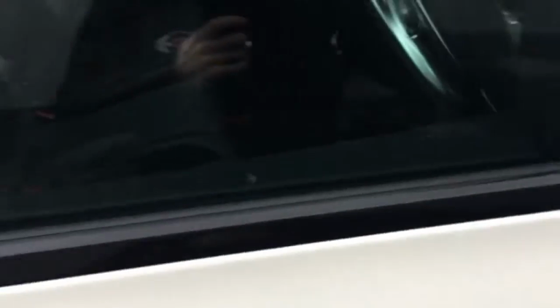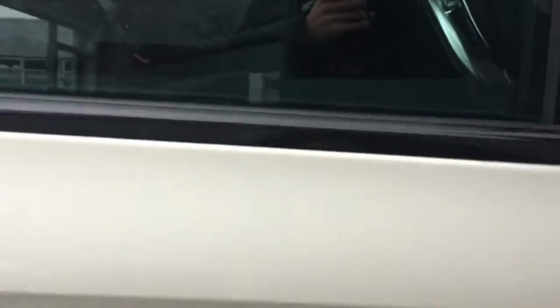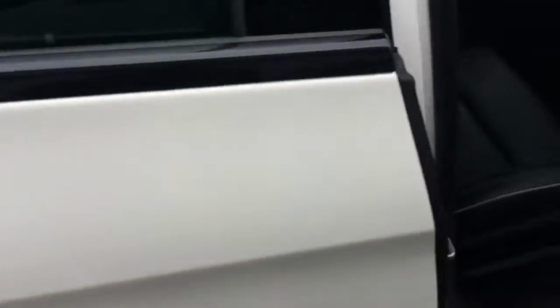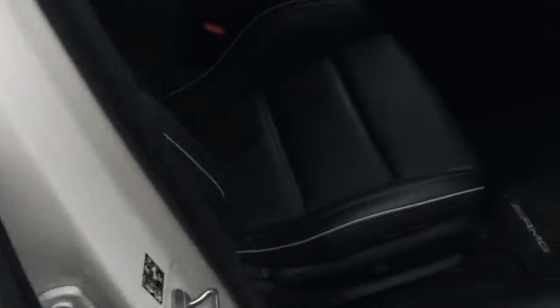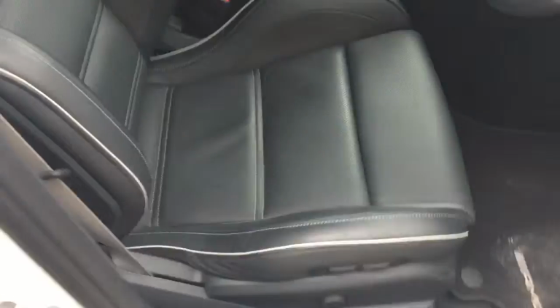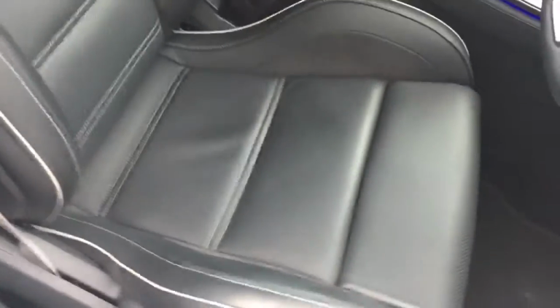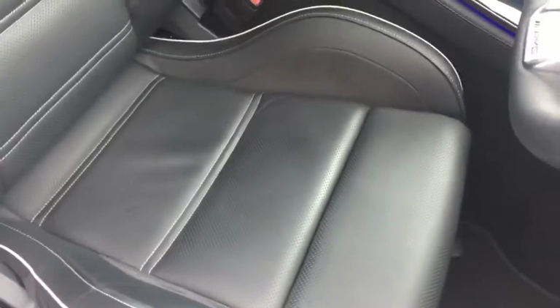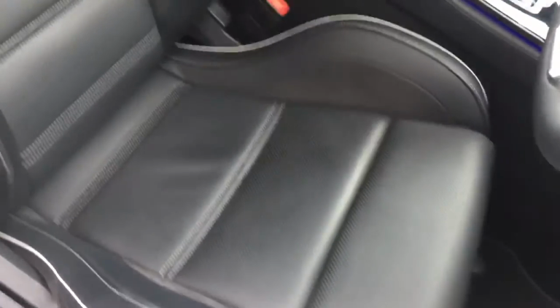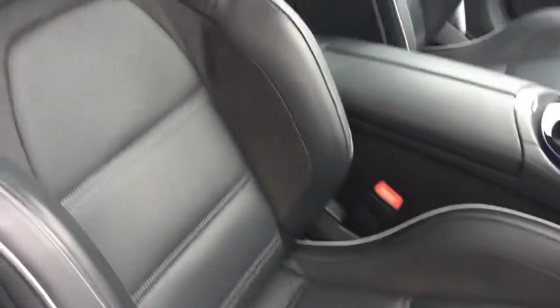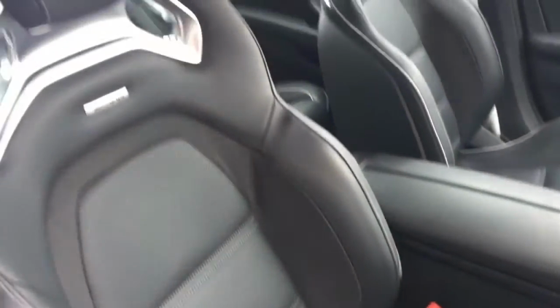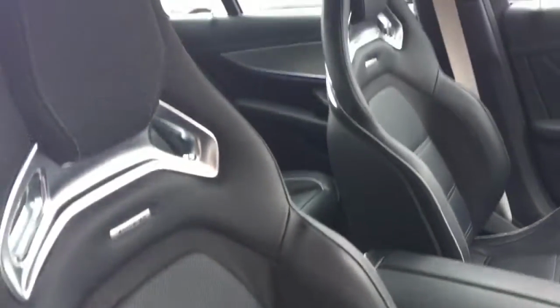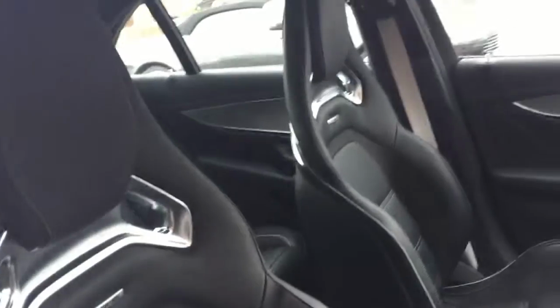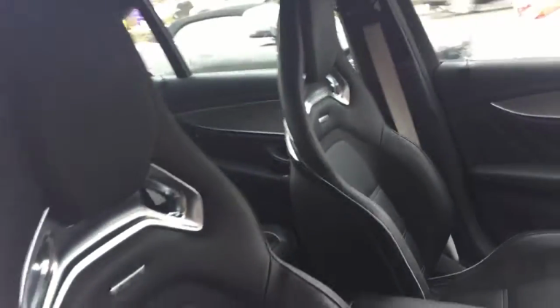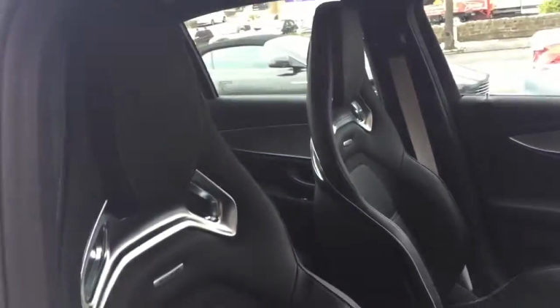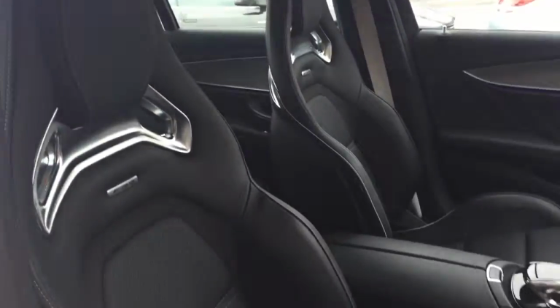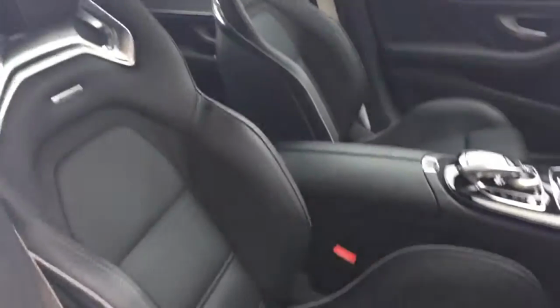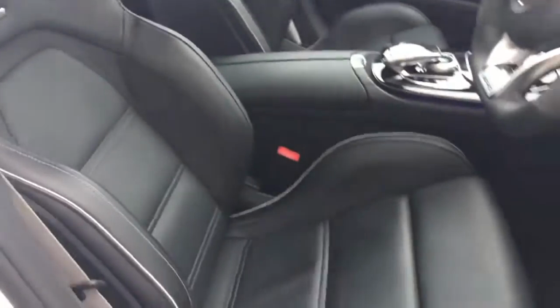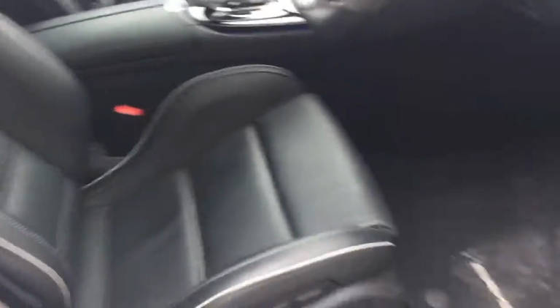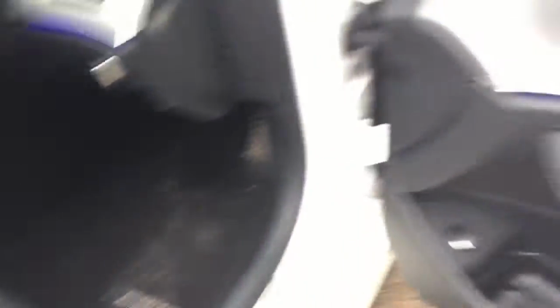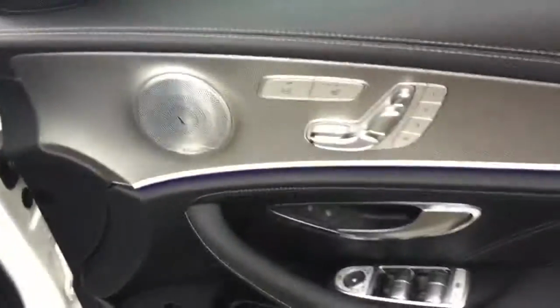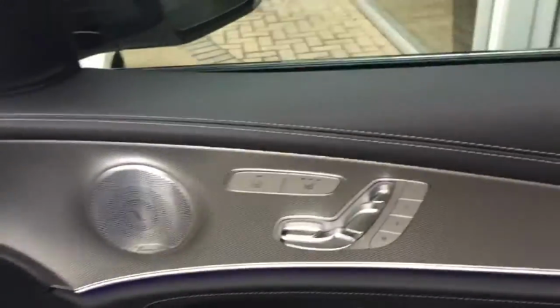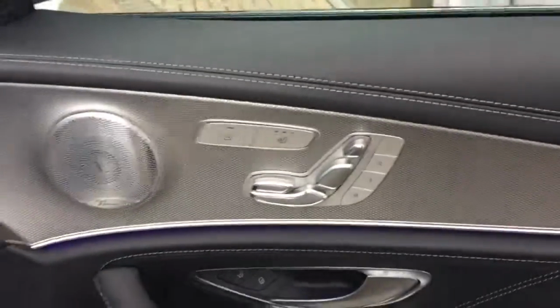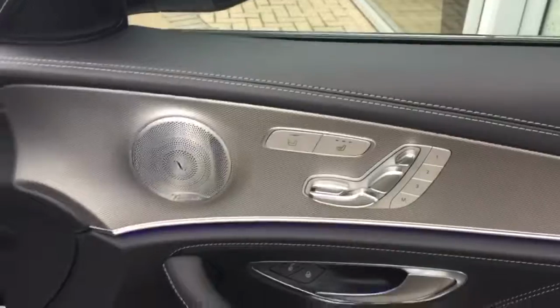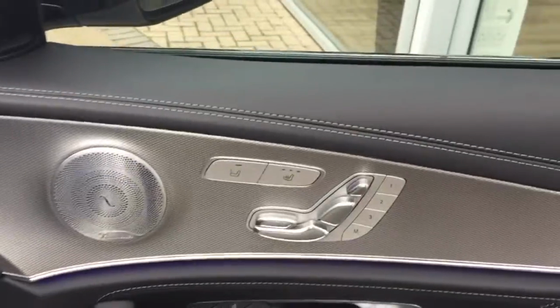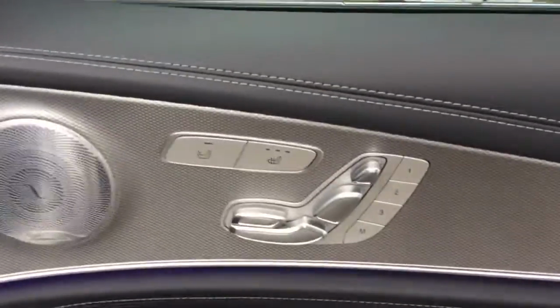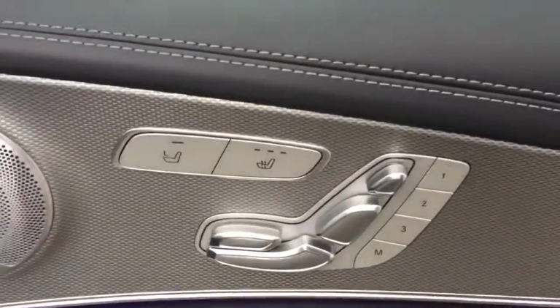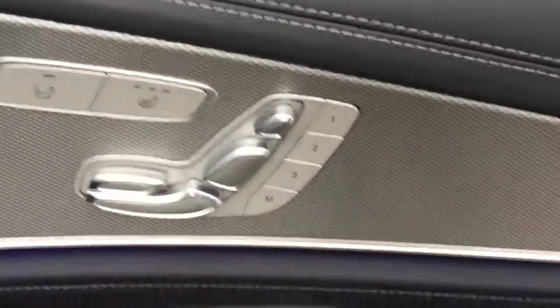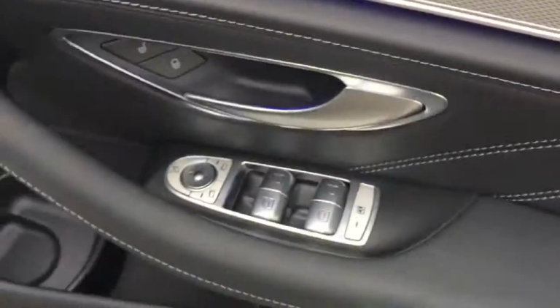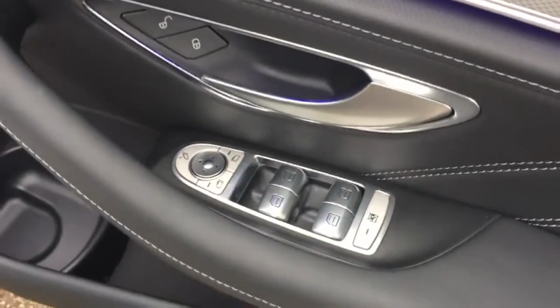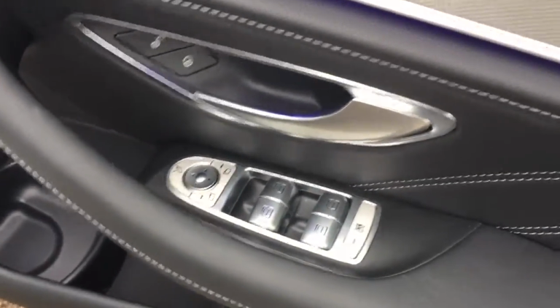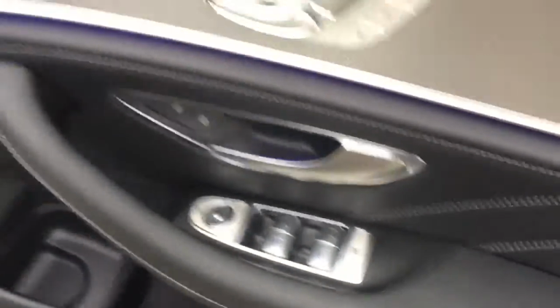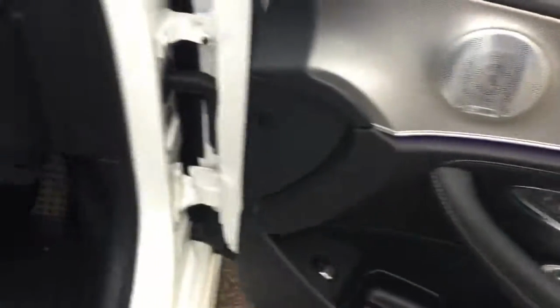Towards the front we've got the electric heated memory front seats. You've also got the electric and memory functions, the heated seat functions, and on the door cards you've got the electric folding wing mirror functions as well.